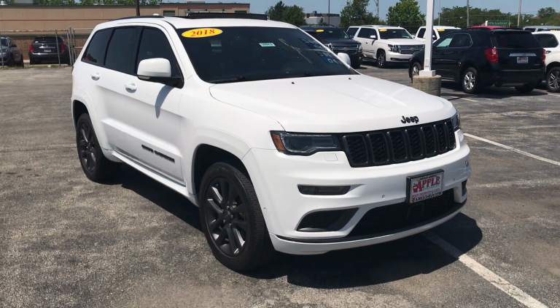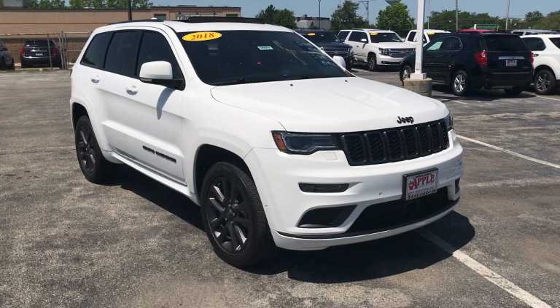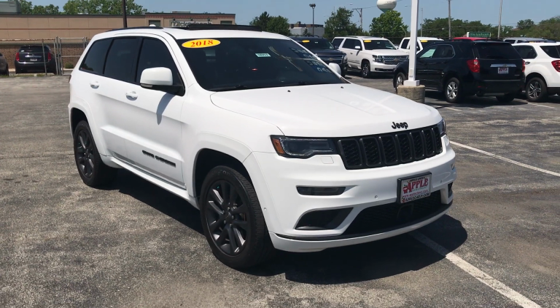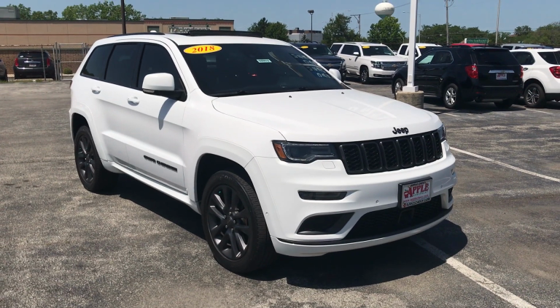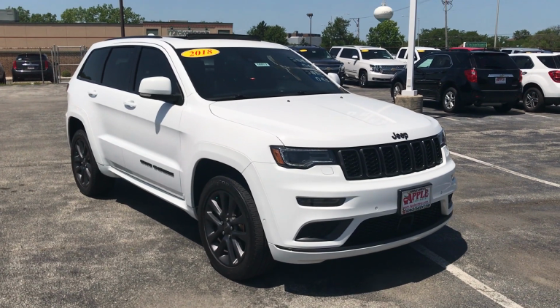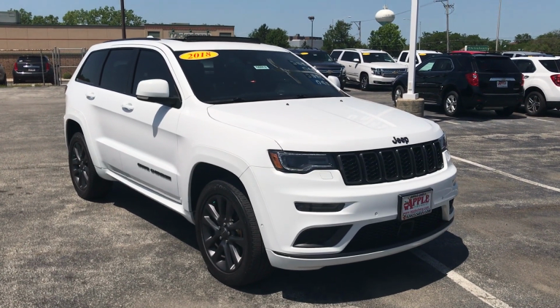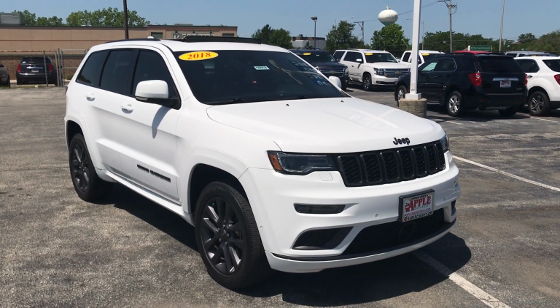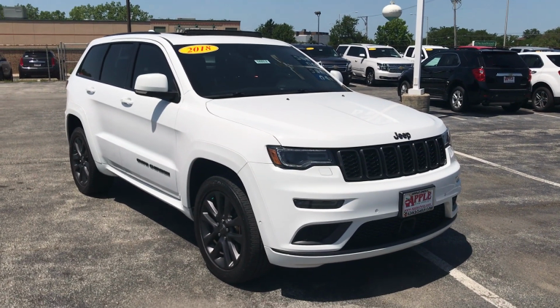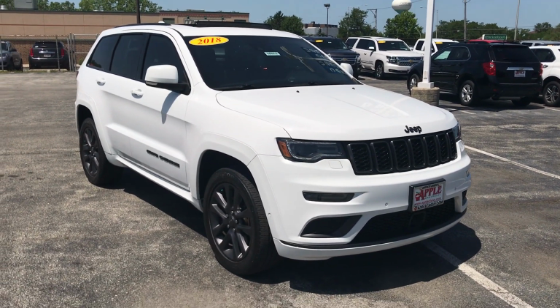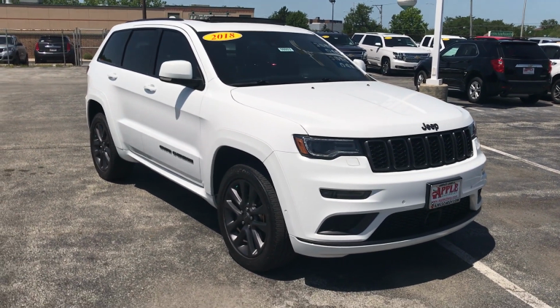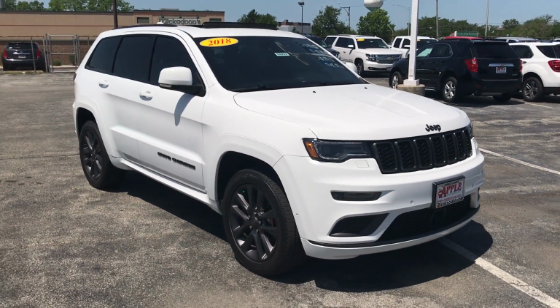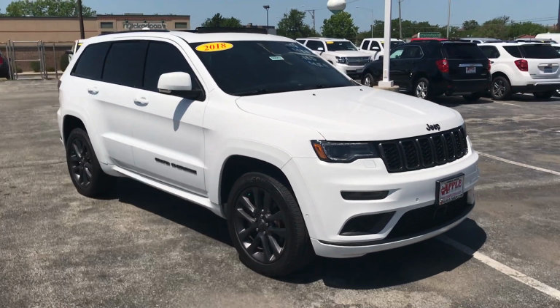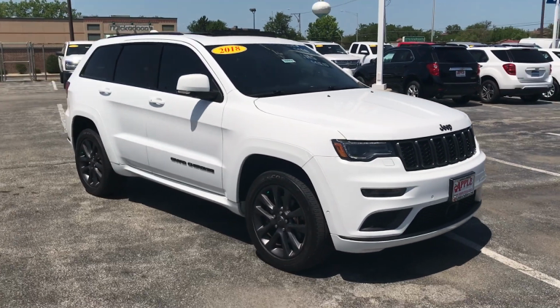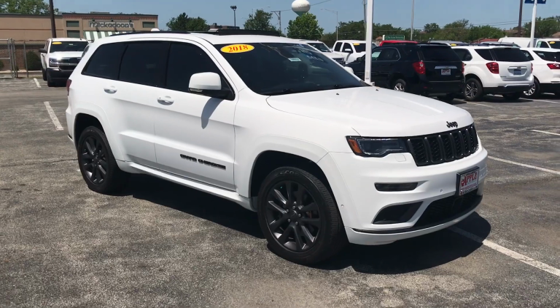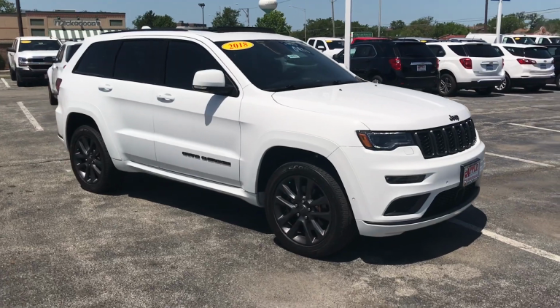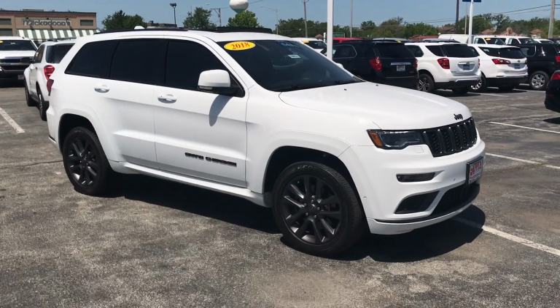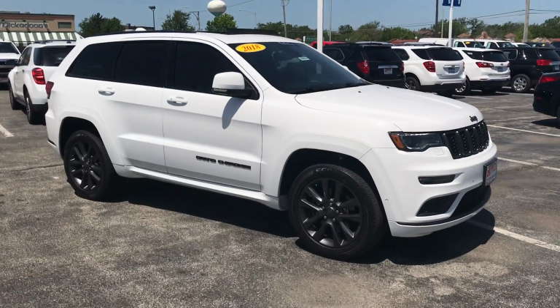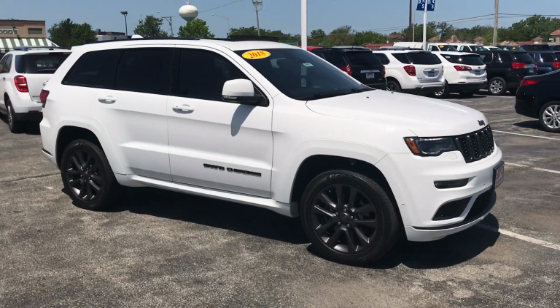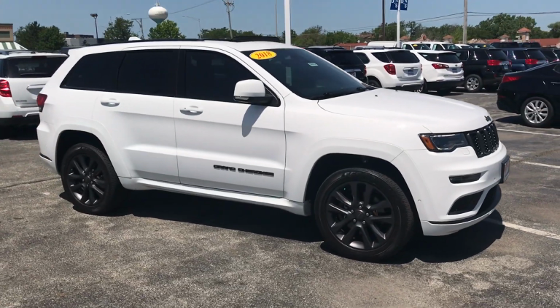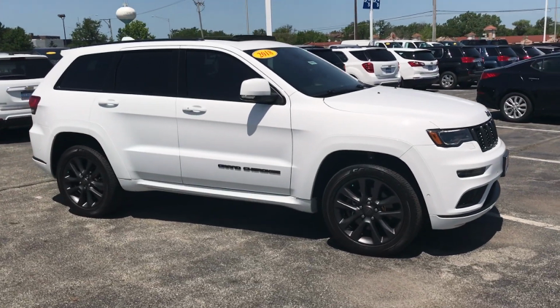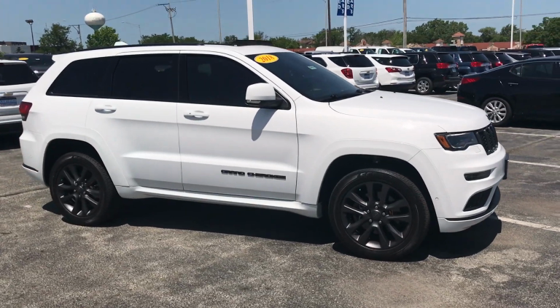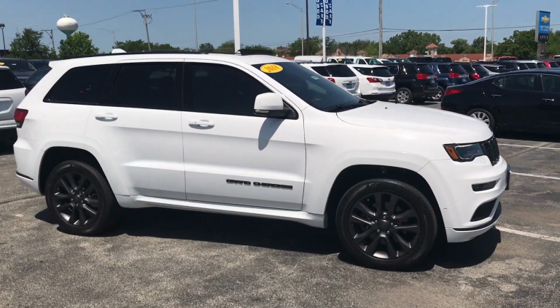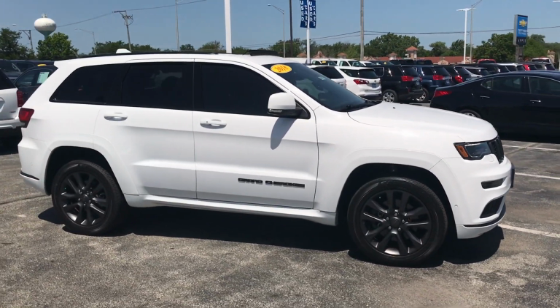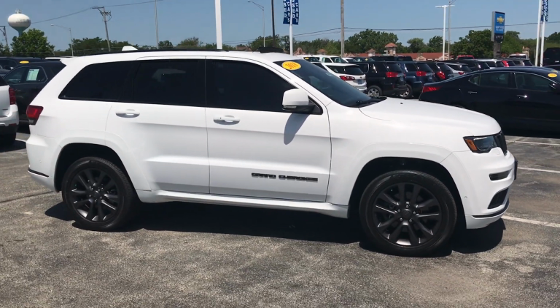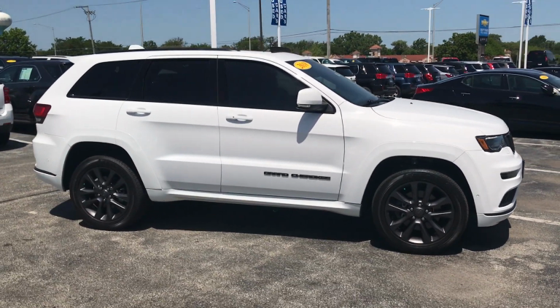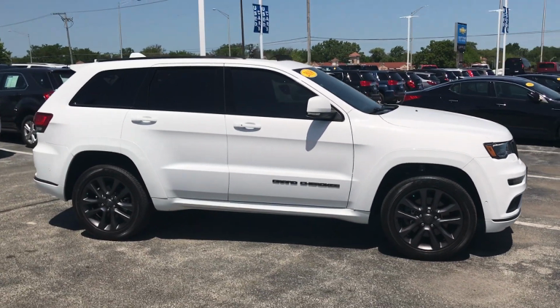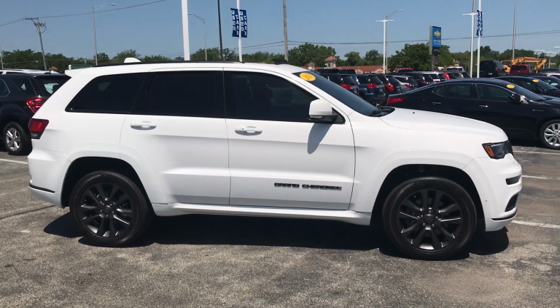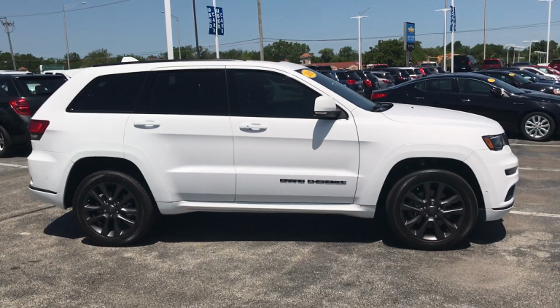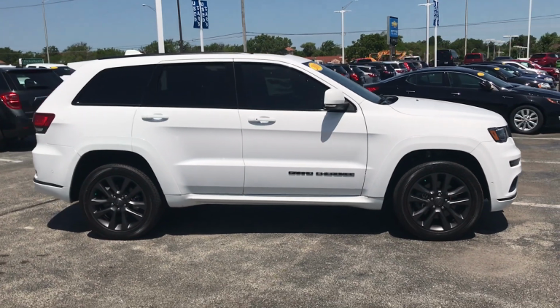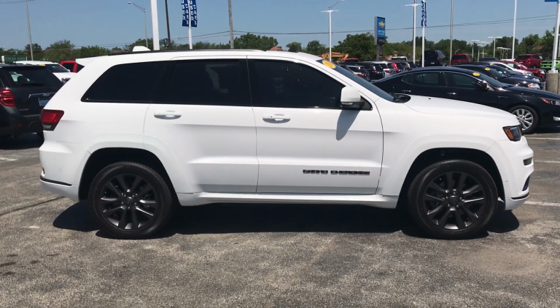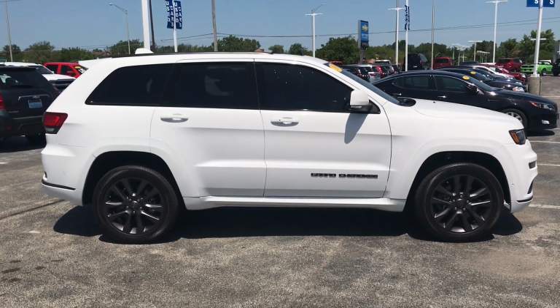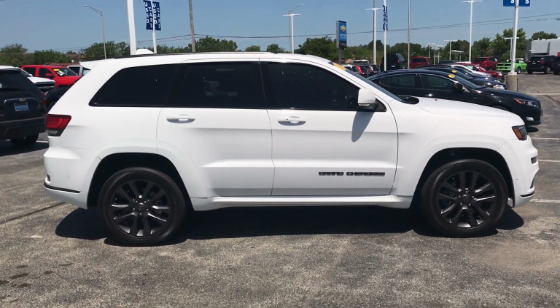Hi, this is Scott Towler with Apple Chevrolet here in Tilney Park, Illinois. I'm here today to show off one of our pre-owned options, a 2018 Jeep Grand Cherokee.